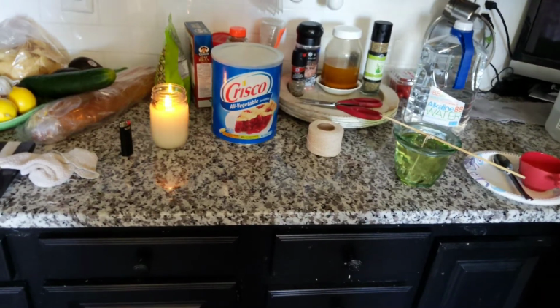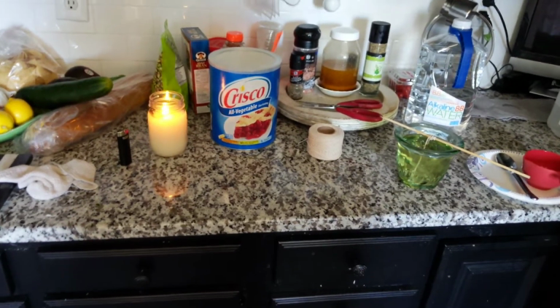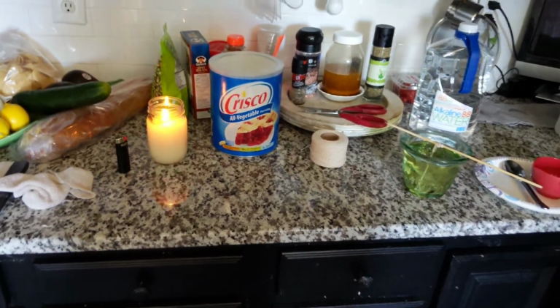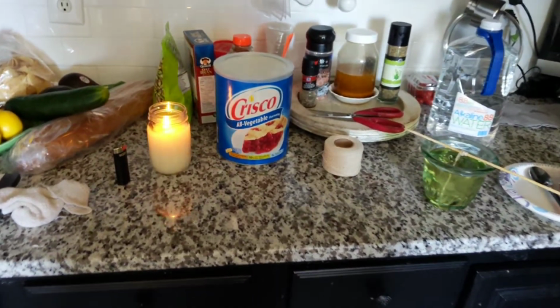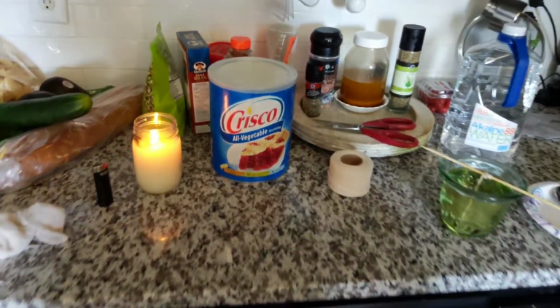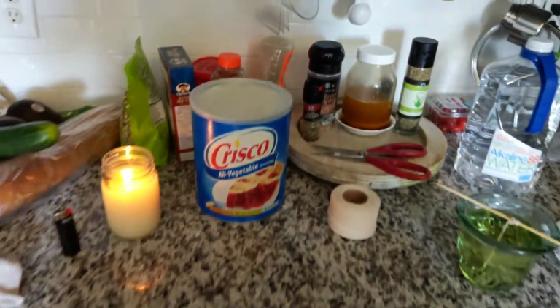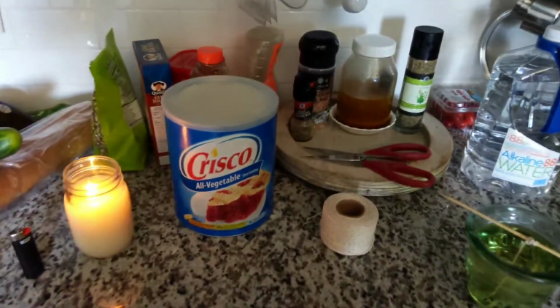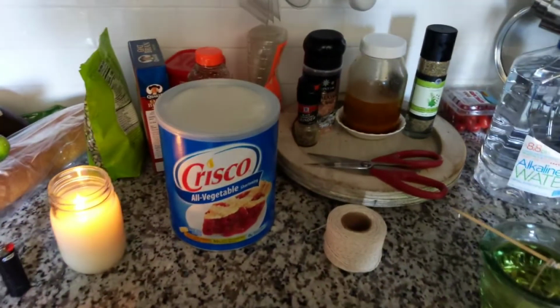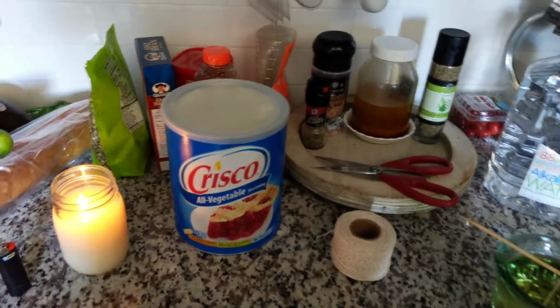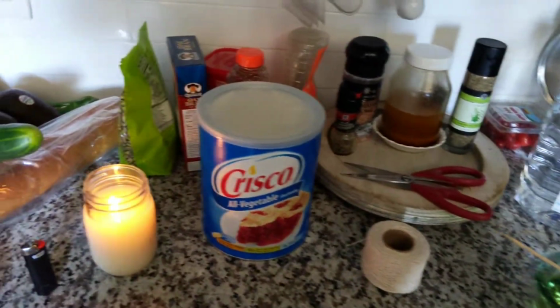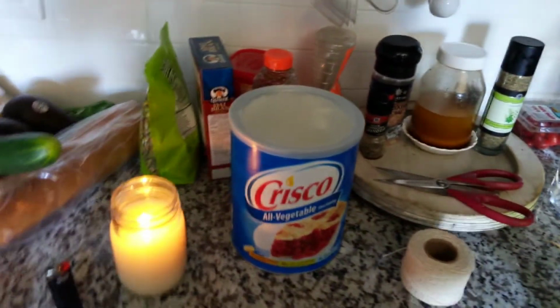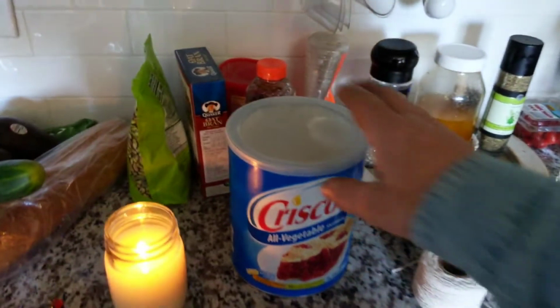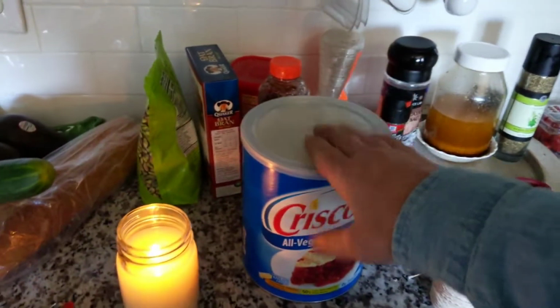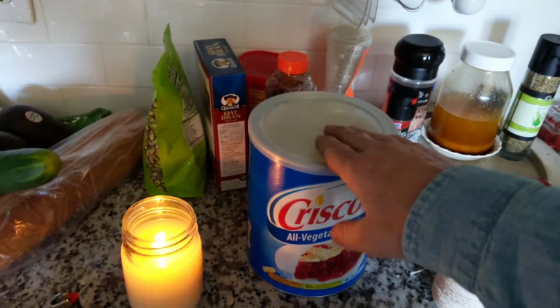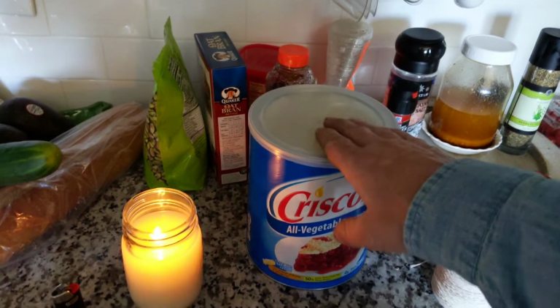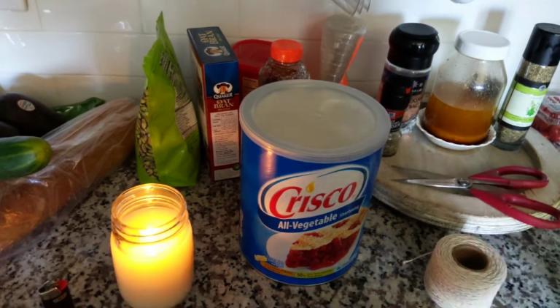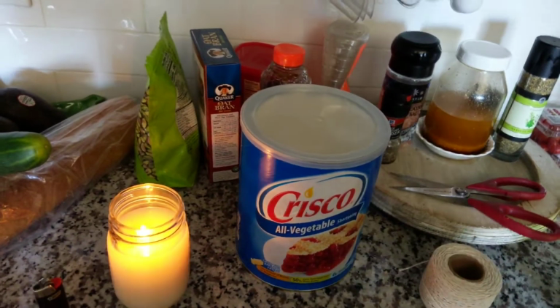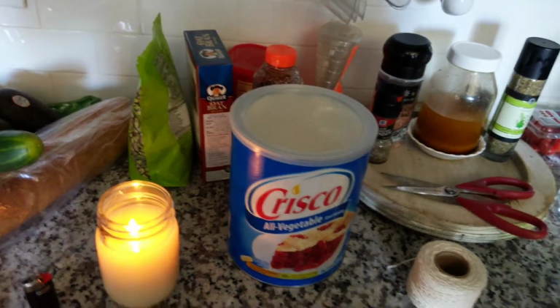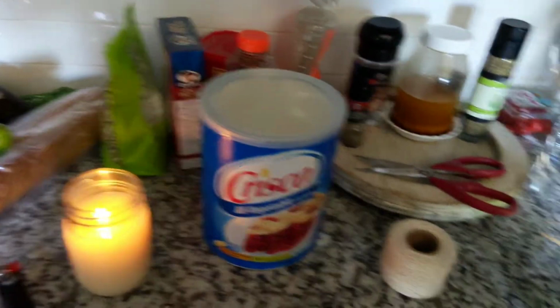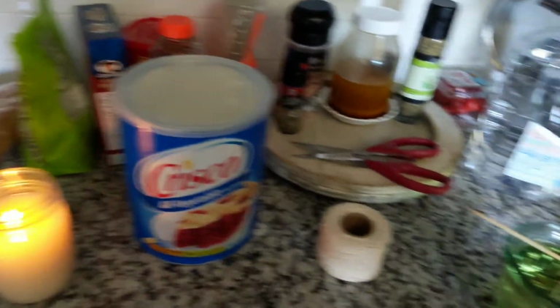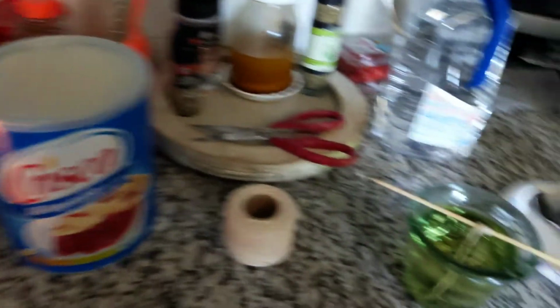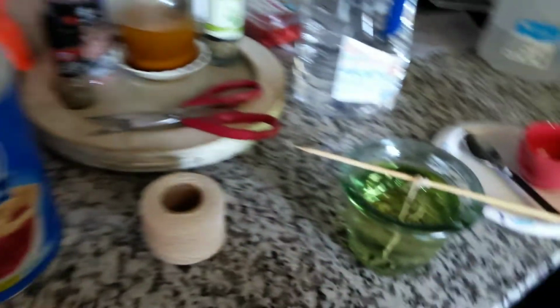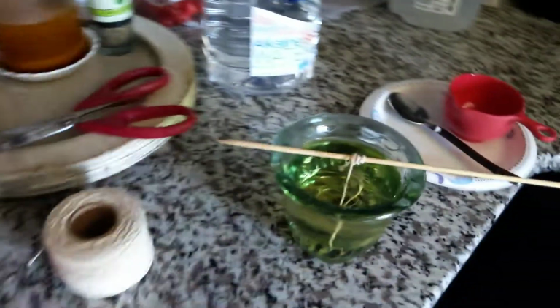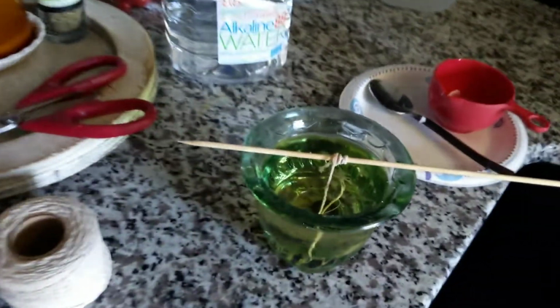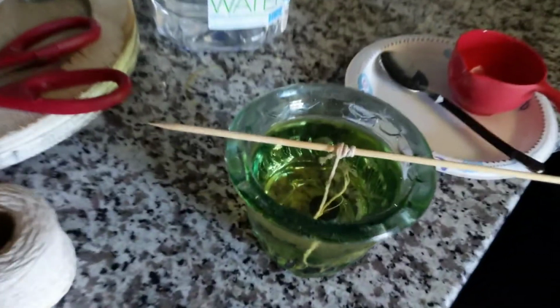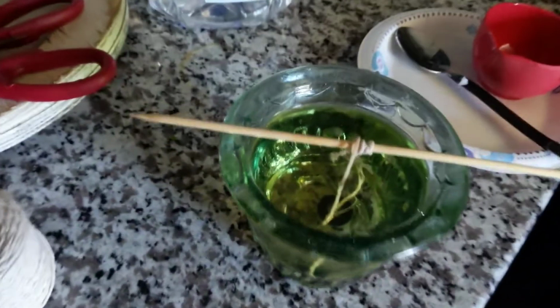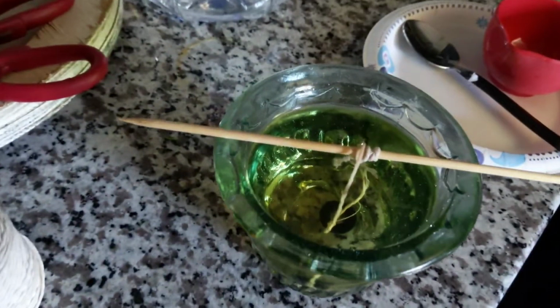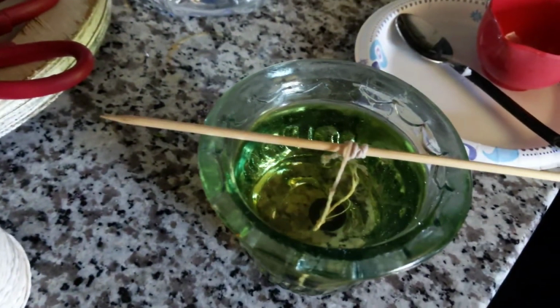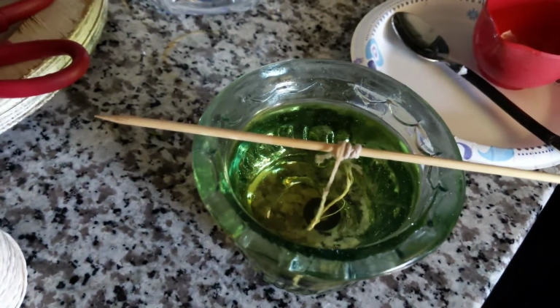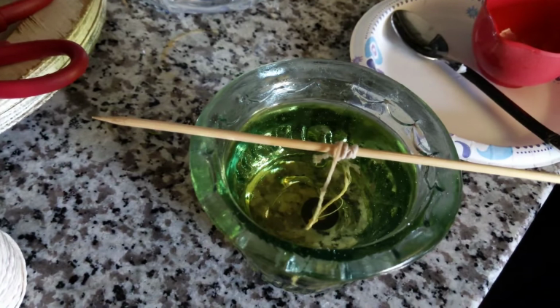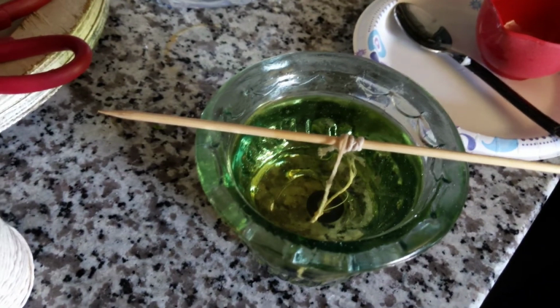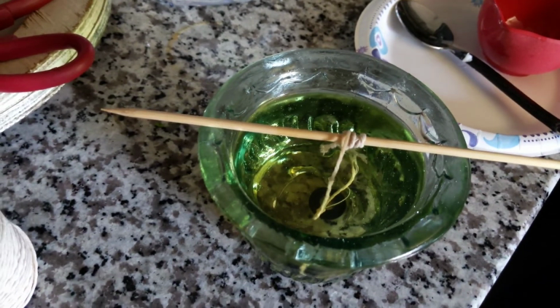Keep on prepping — never stop prepping. Crisco candles. We'll see ya.